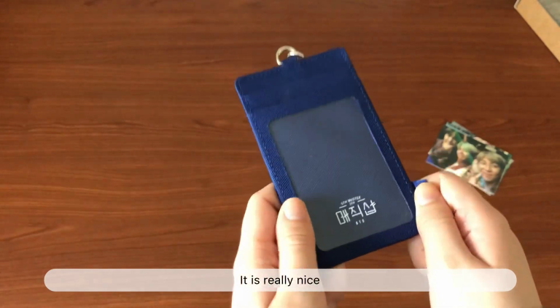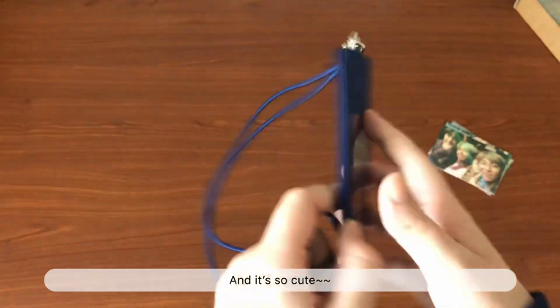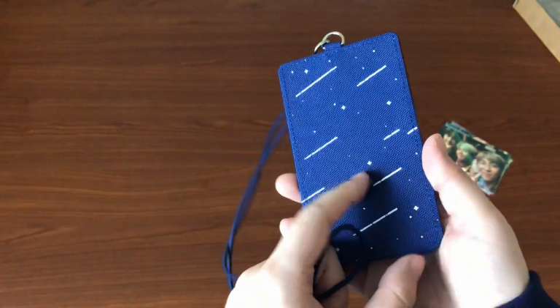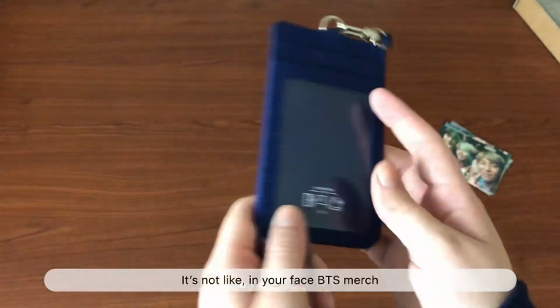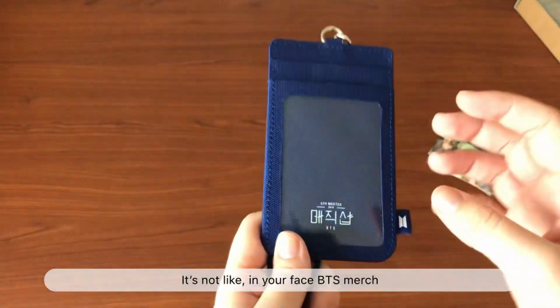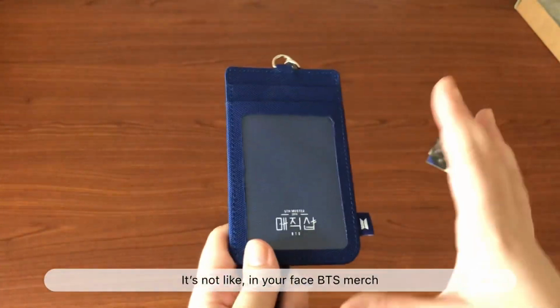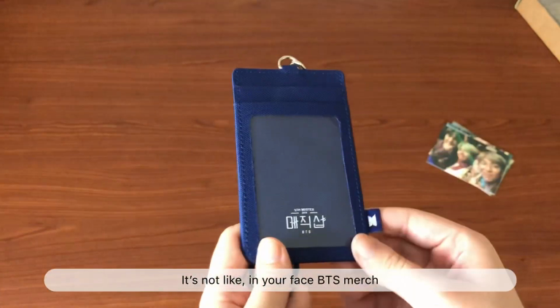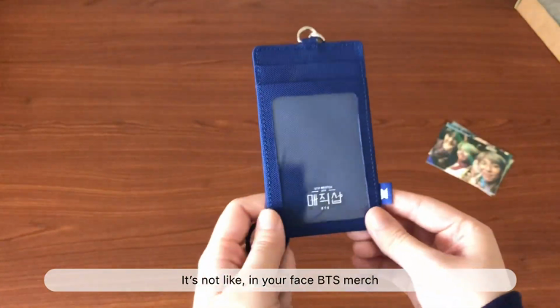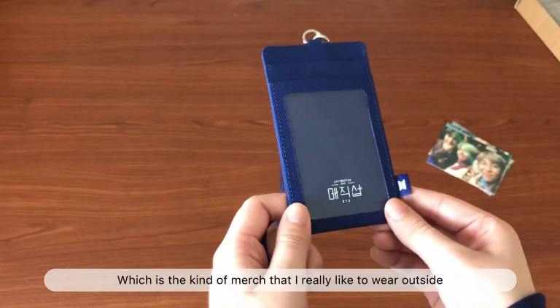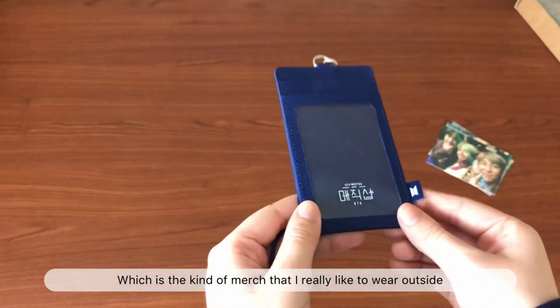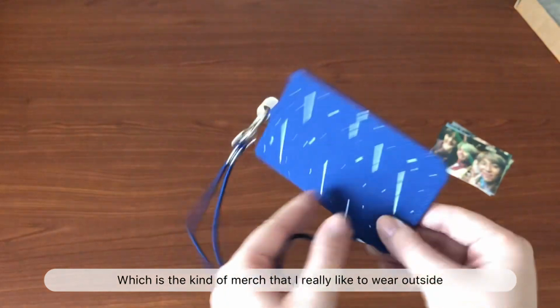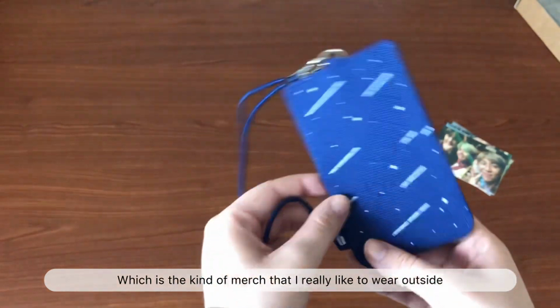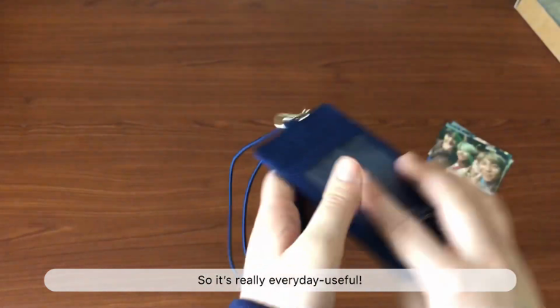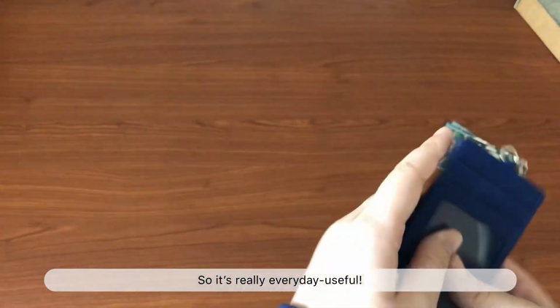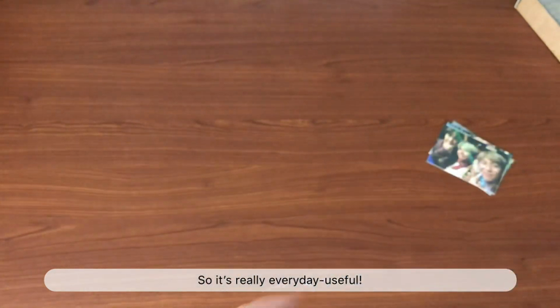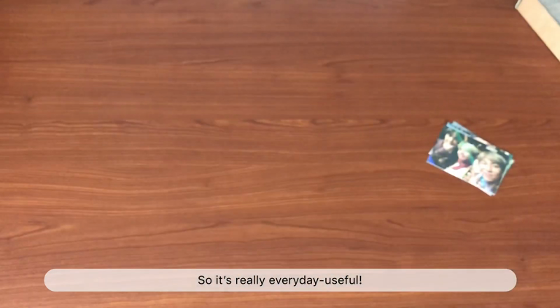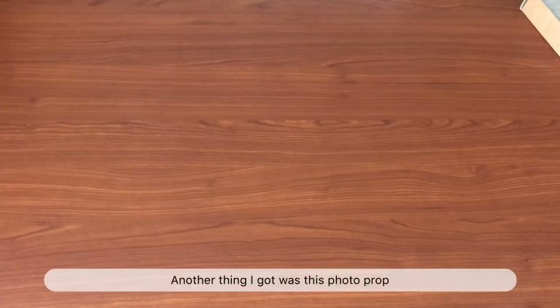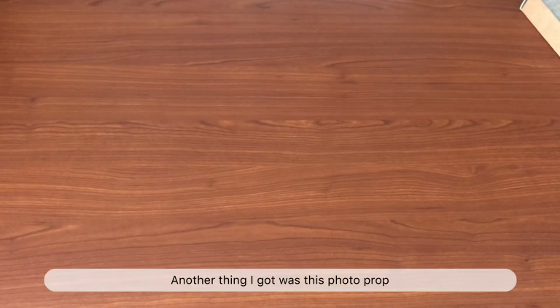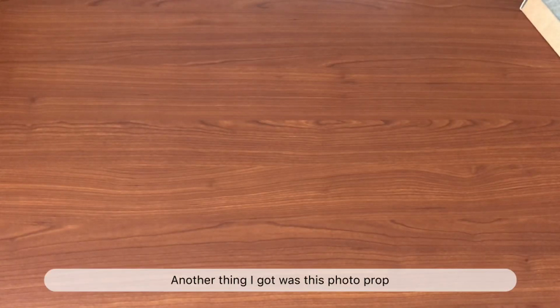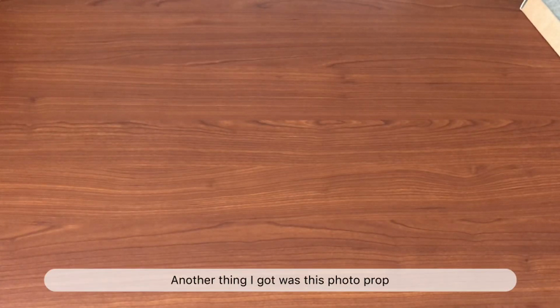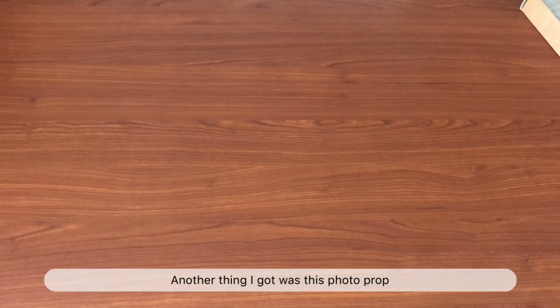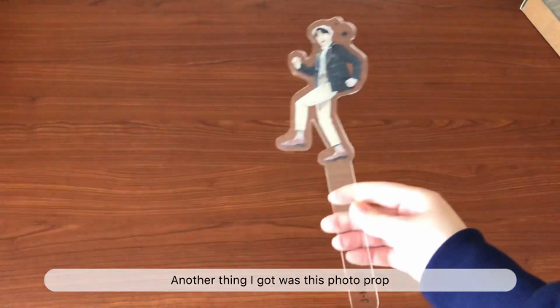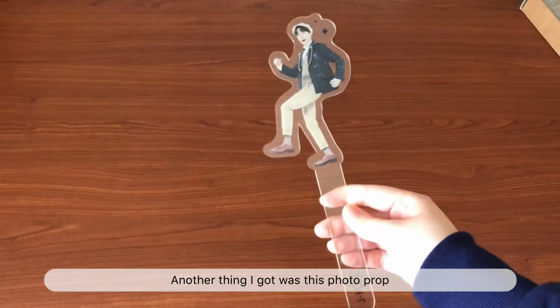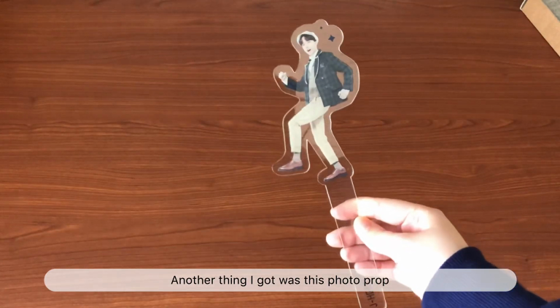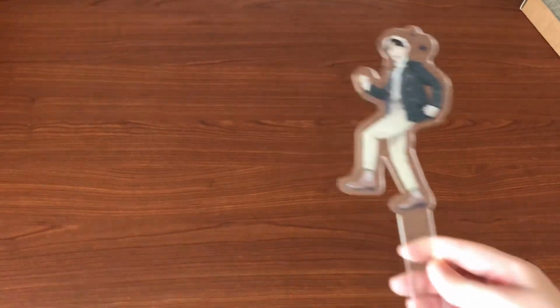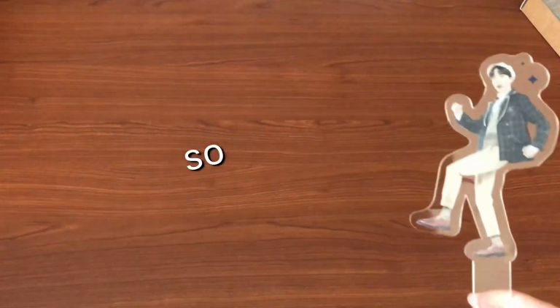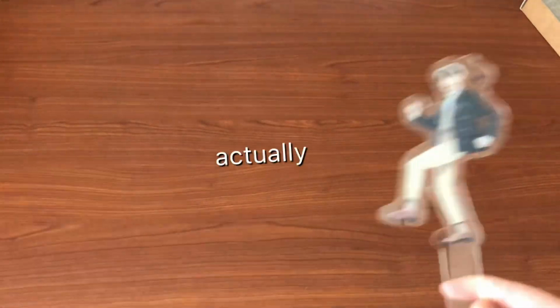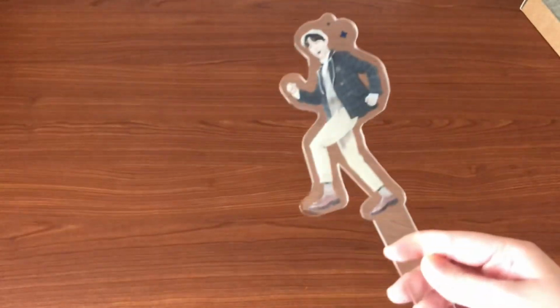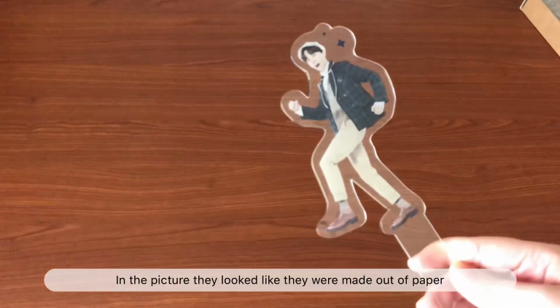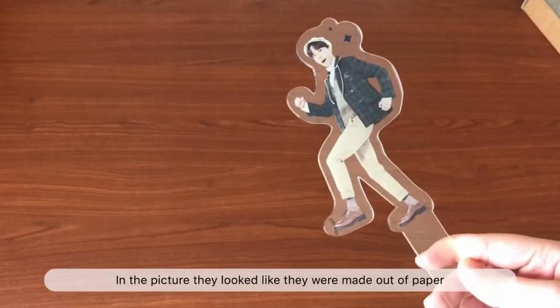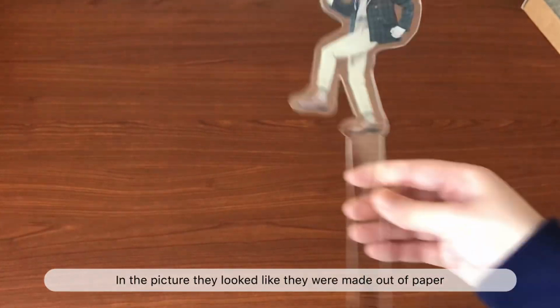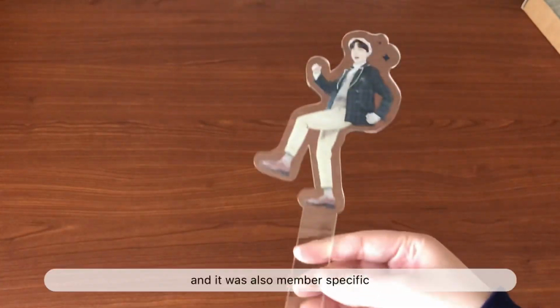The actual ticket holder looks like this — you can put your ticket or whatever here. It's really hard to get things in, but it's really clear which is nice. You could put your ID card in there, and the length is literally just perfect, though you can adjust it.